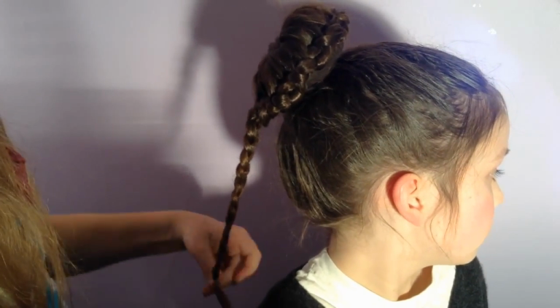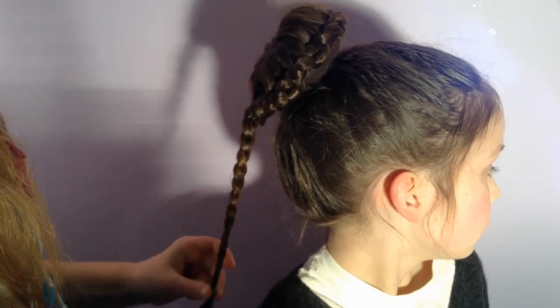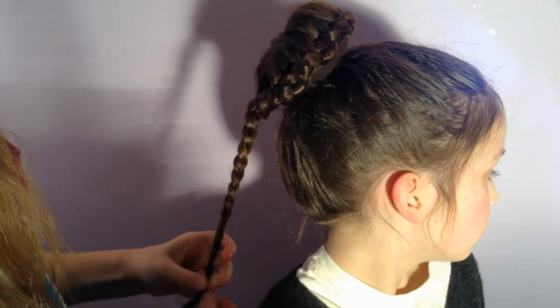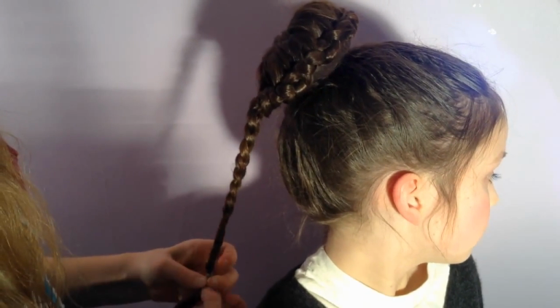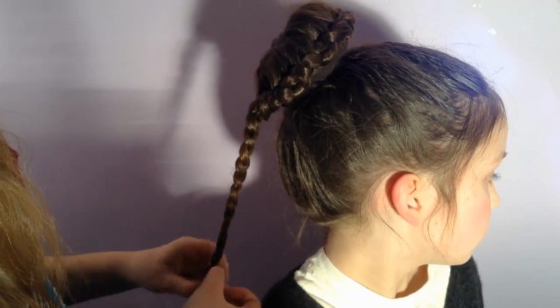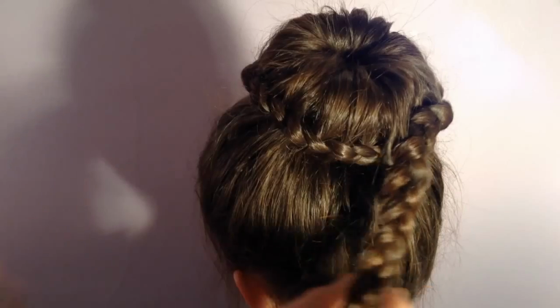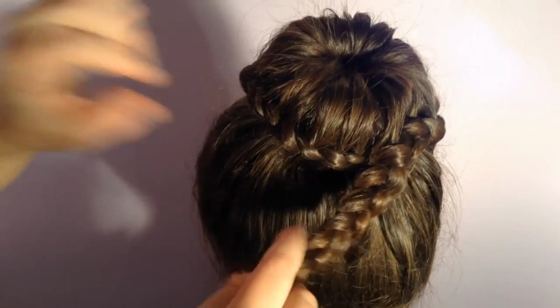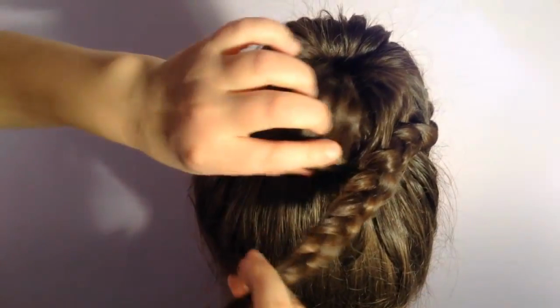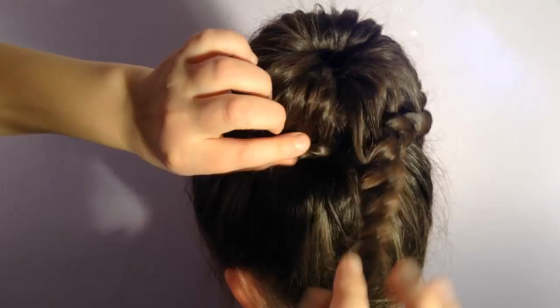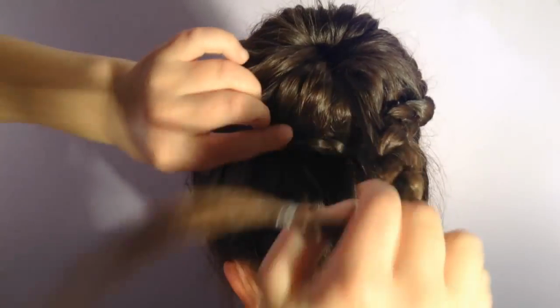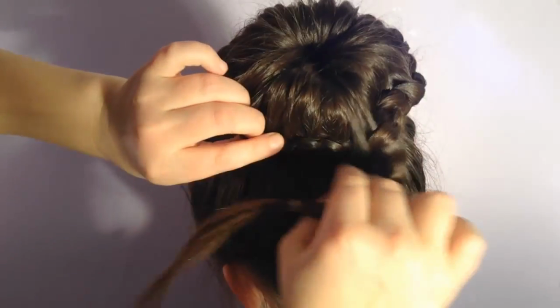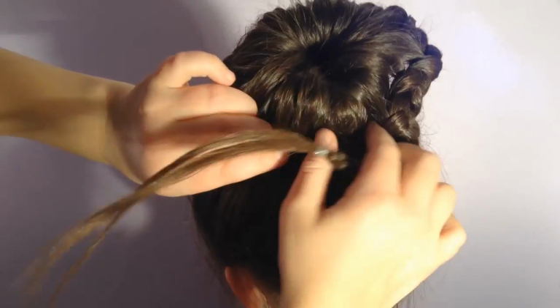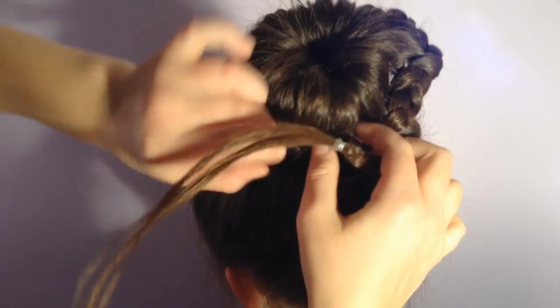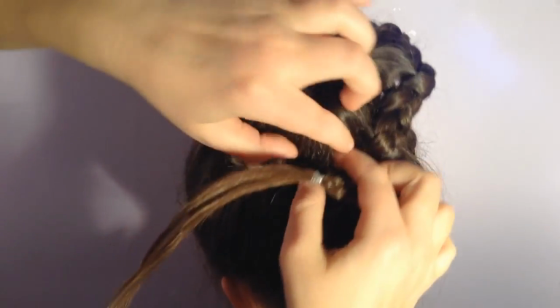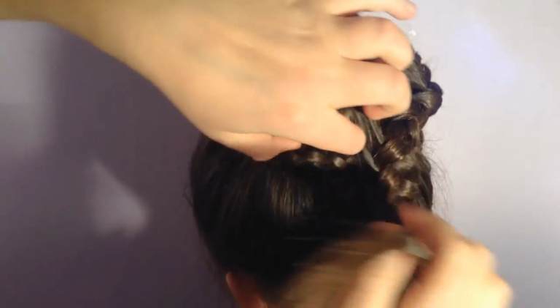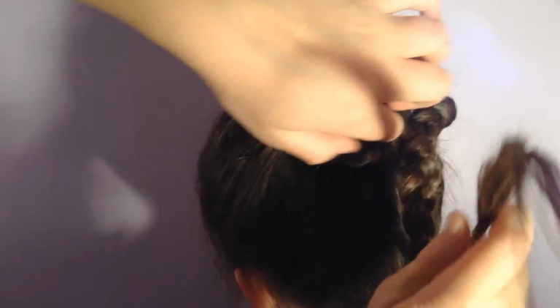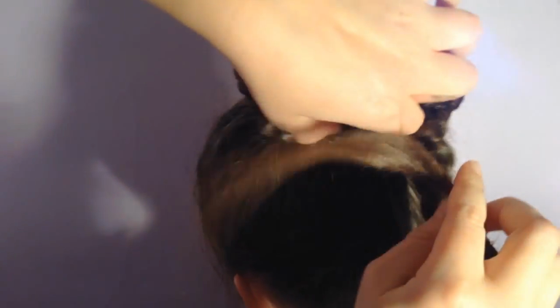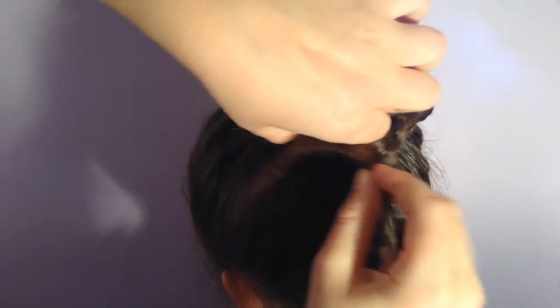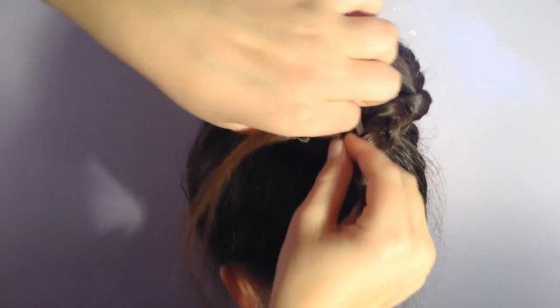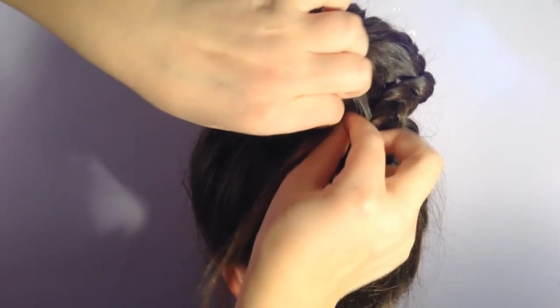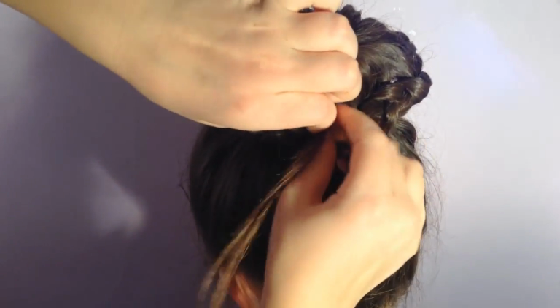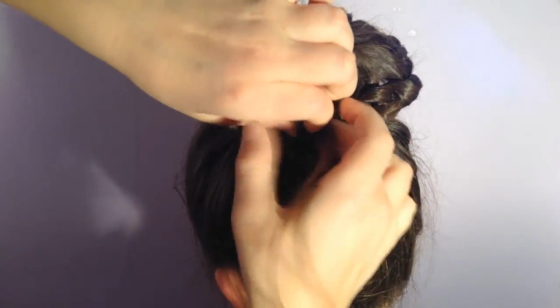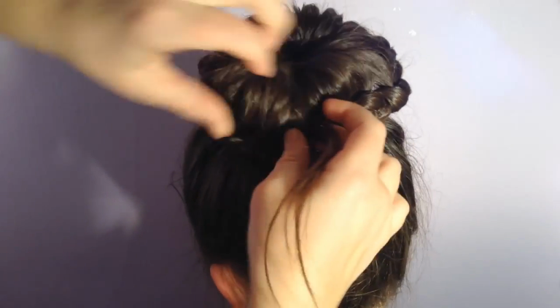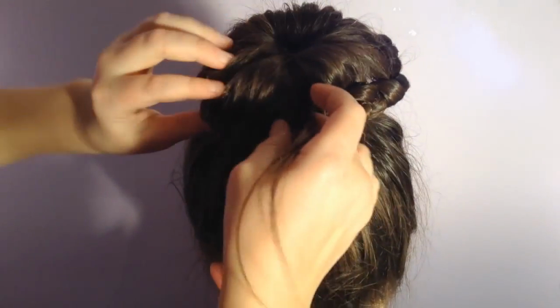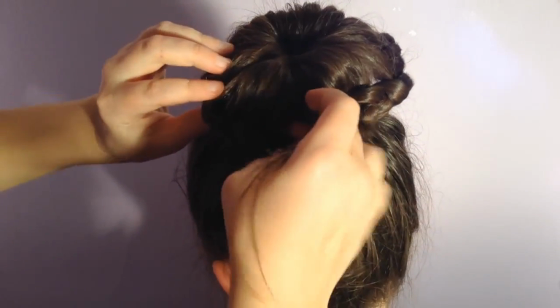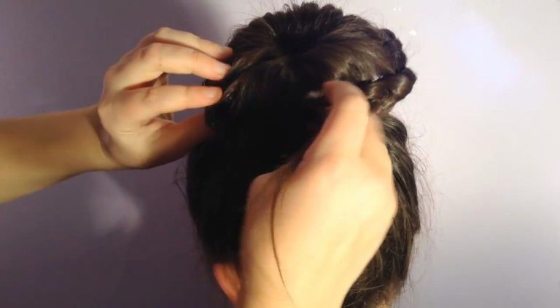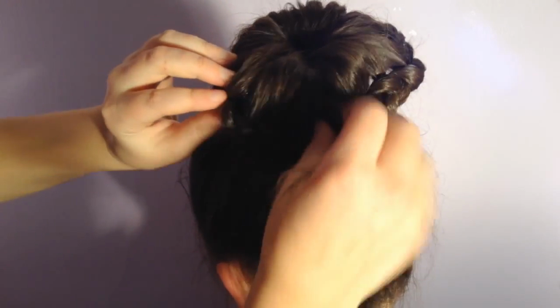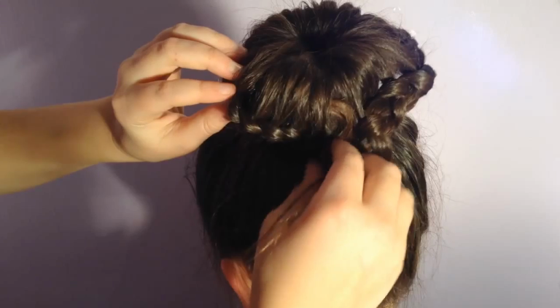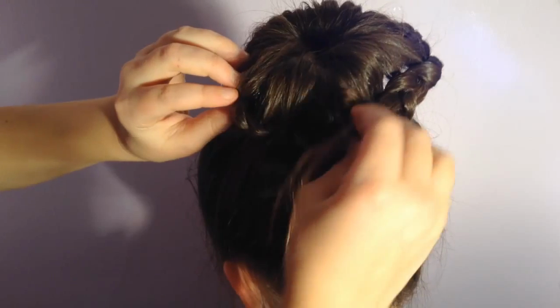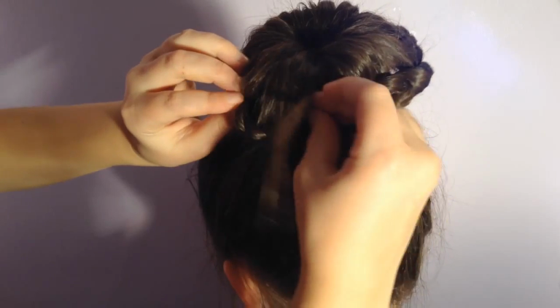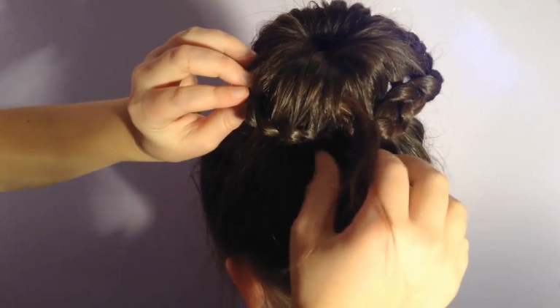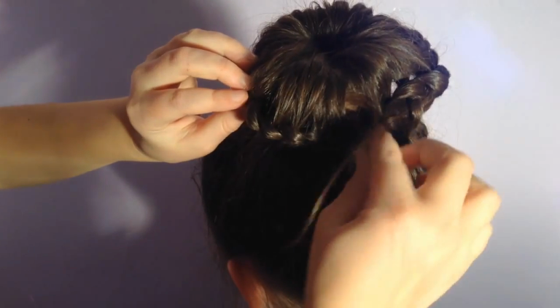After you have no more strands and you've braided all the way down, tuck the rest of the braid under the bun.